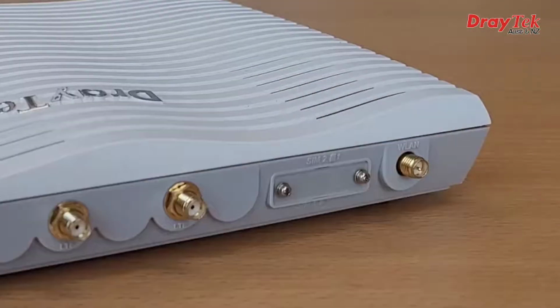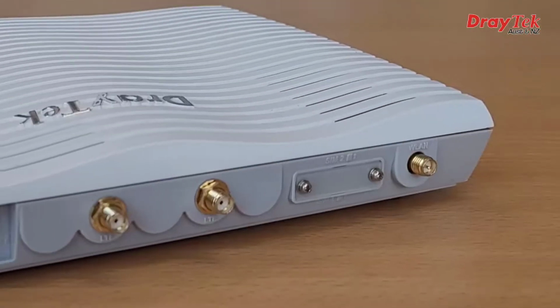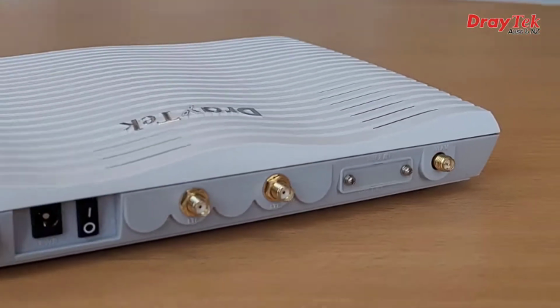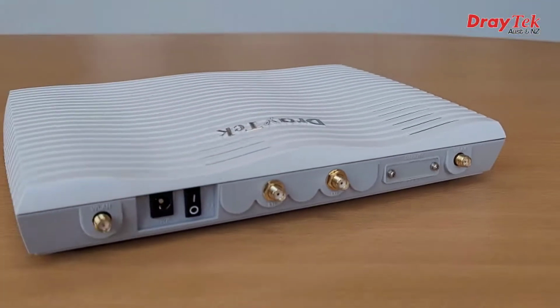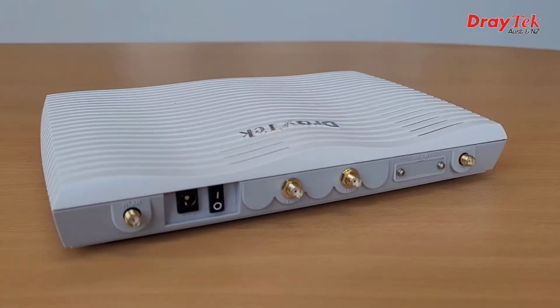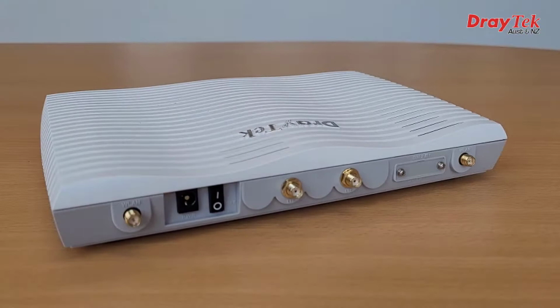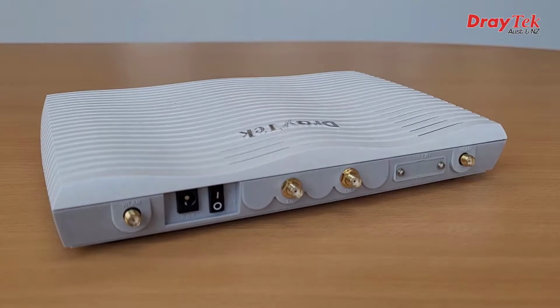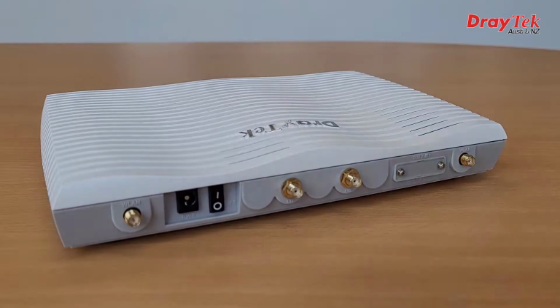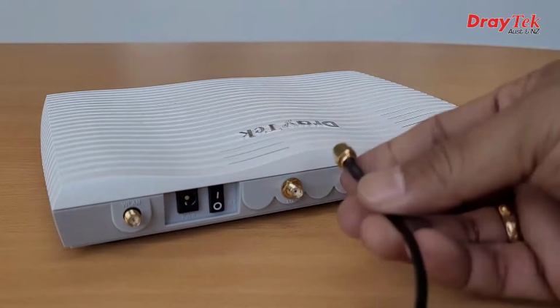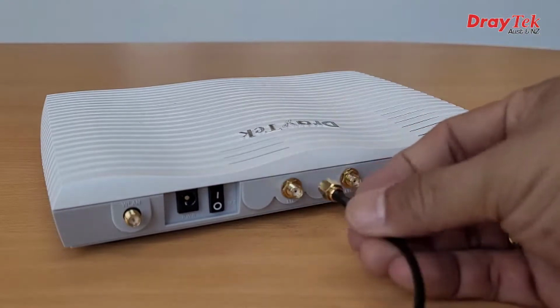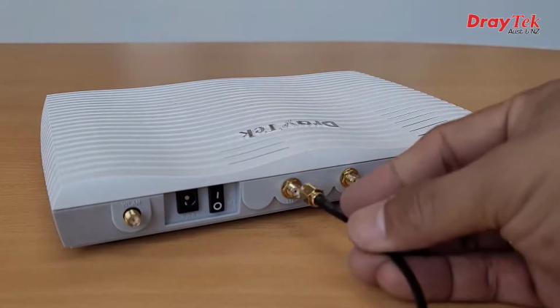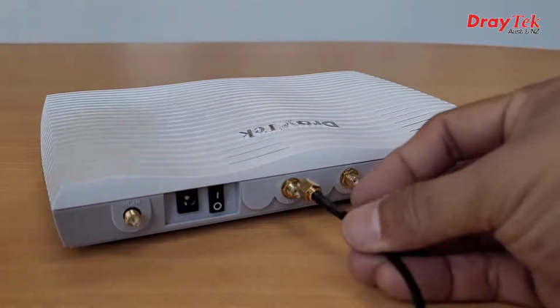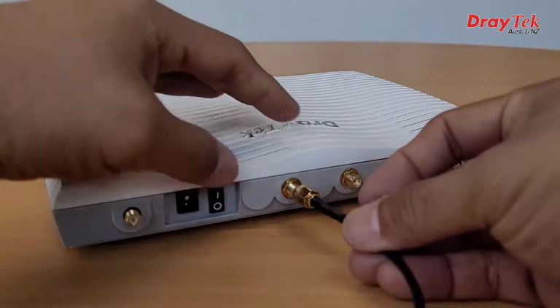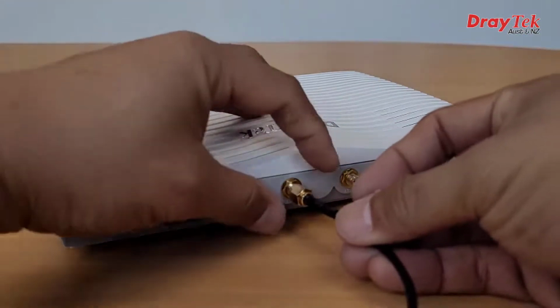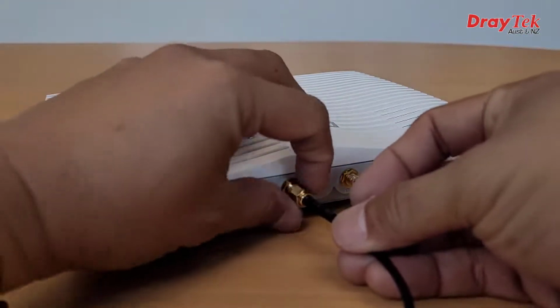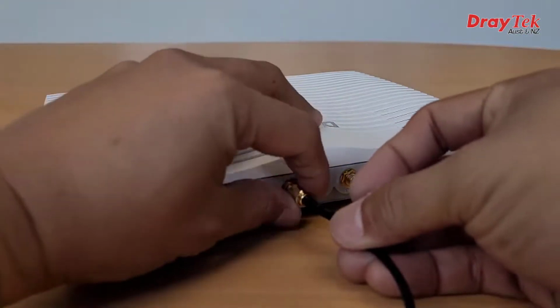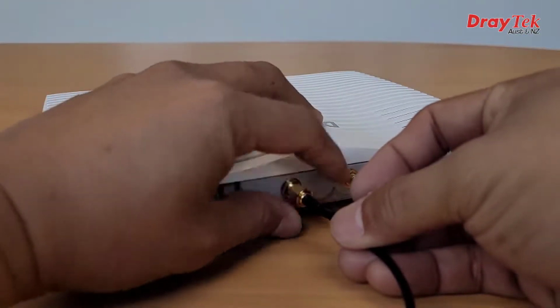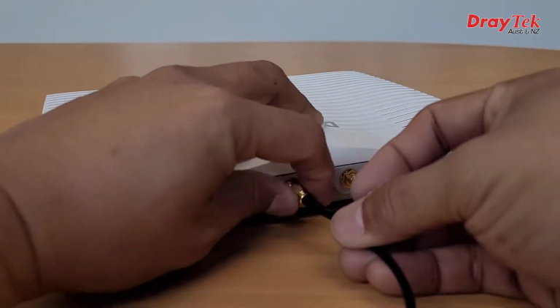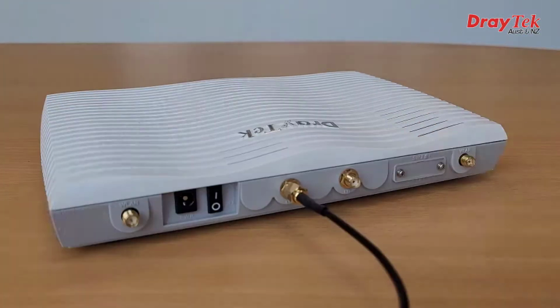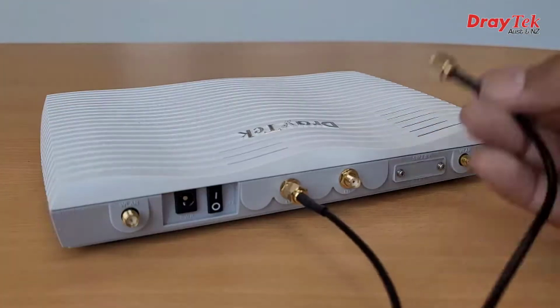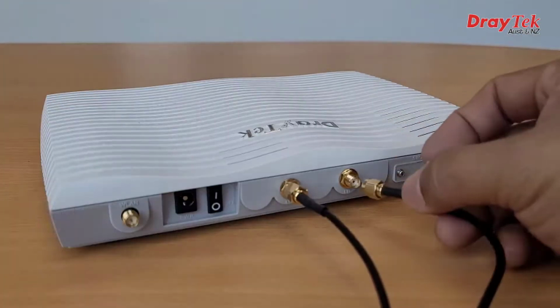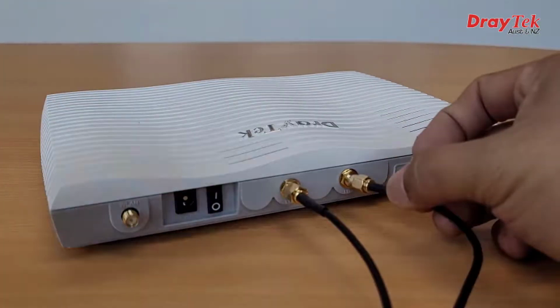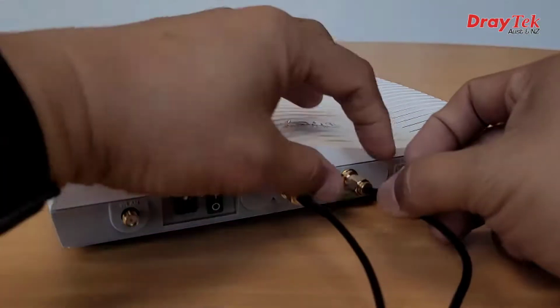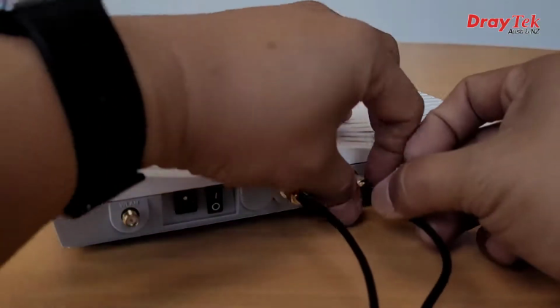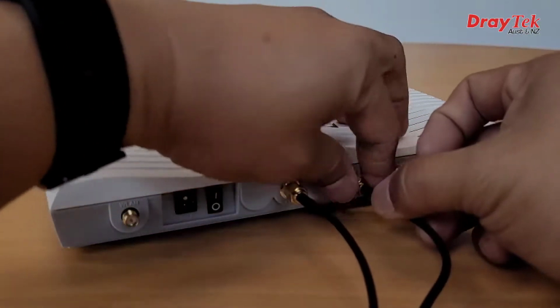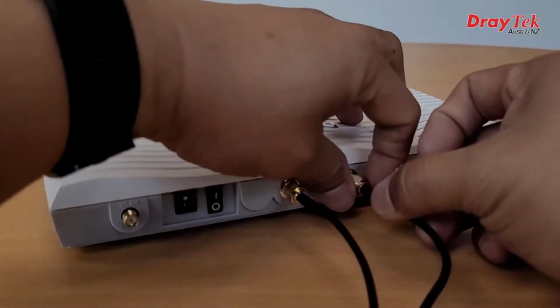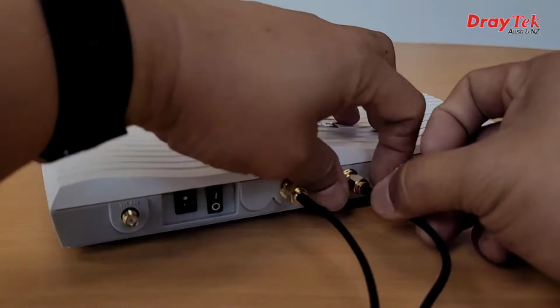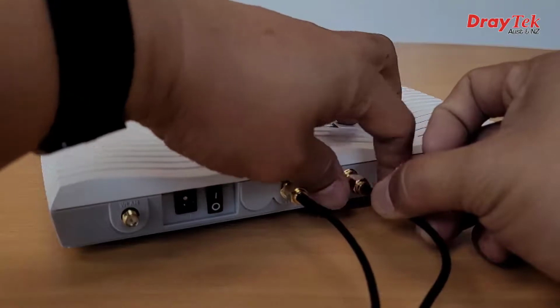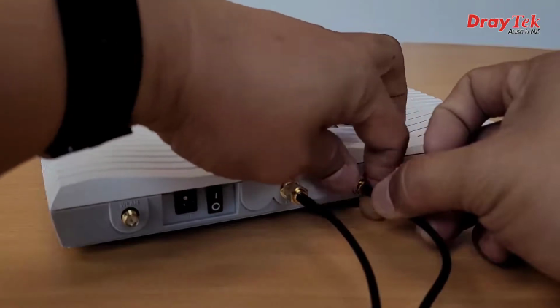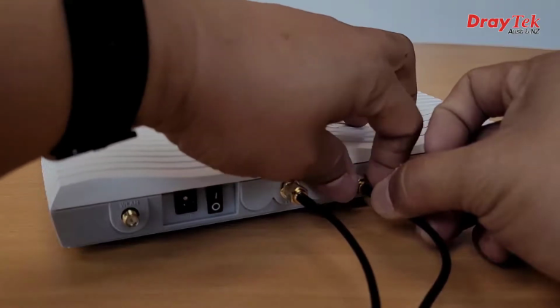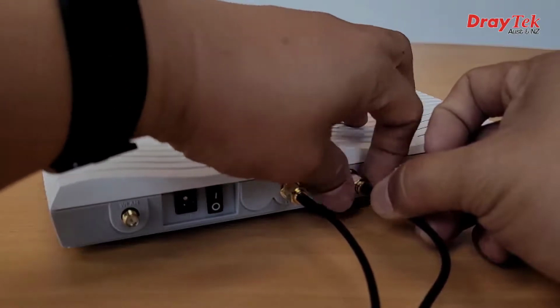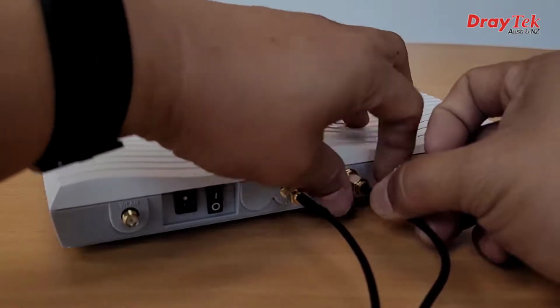Then attach the LTE antennas — these are the ones with cables — and they go on the two connectors towards the centre of the router on Wi-Fi models.